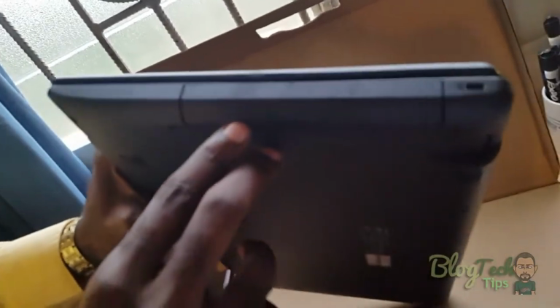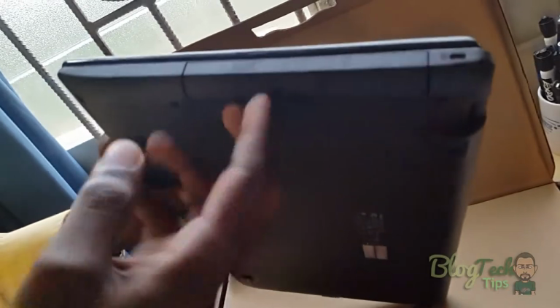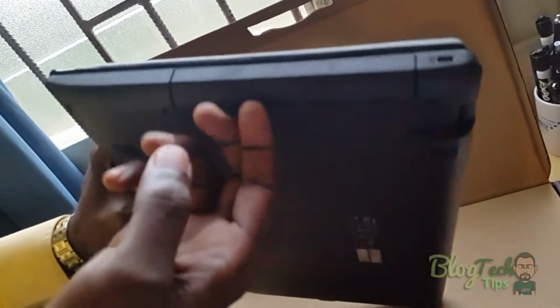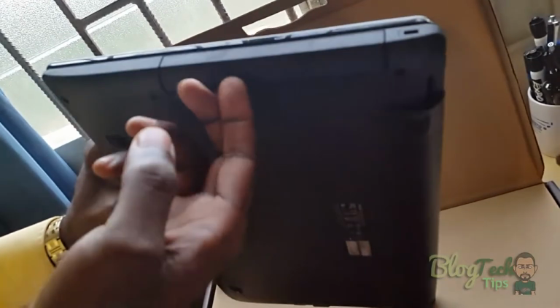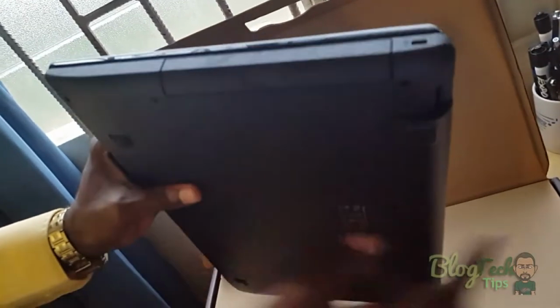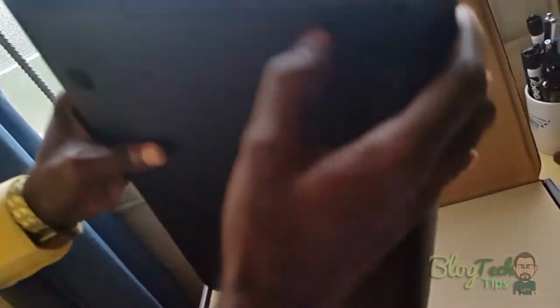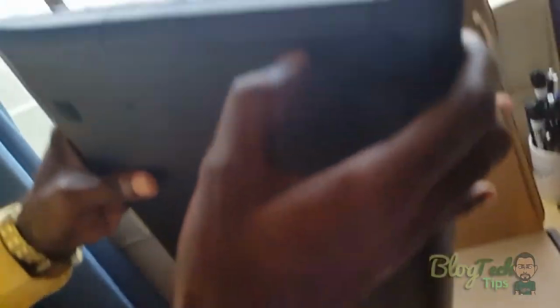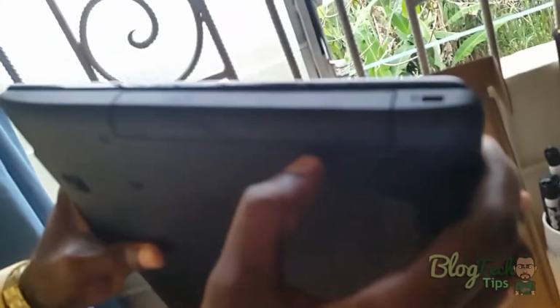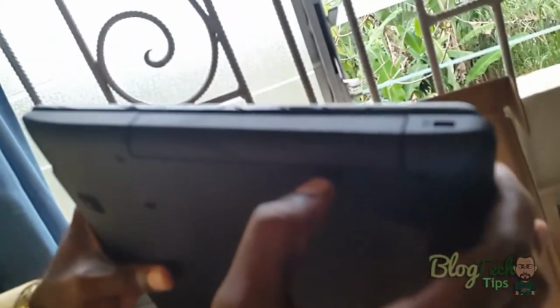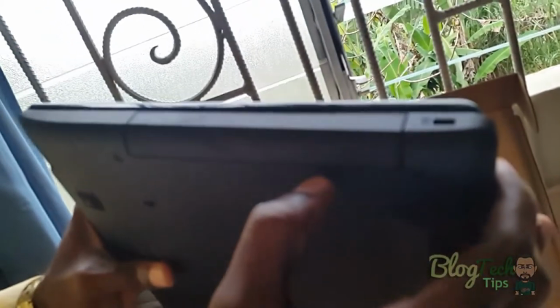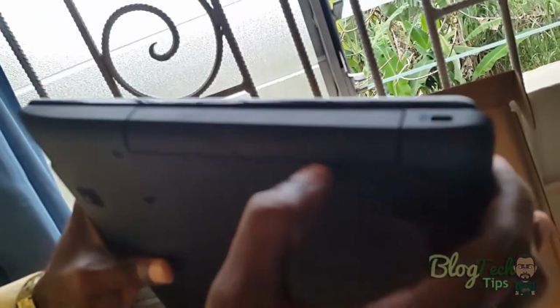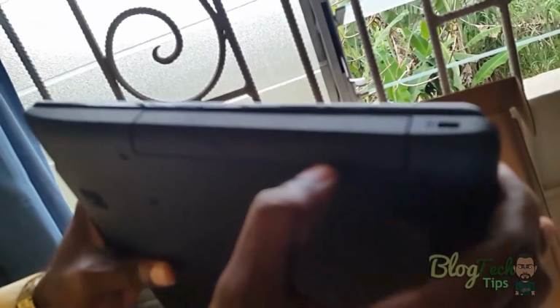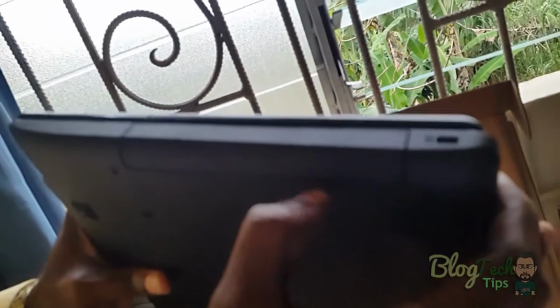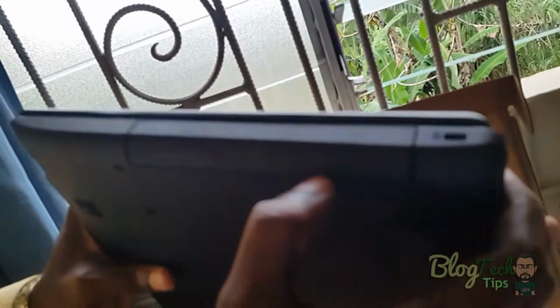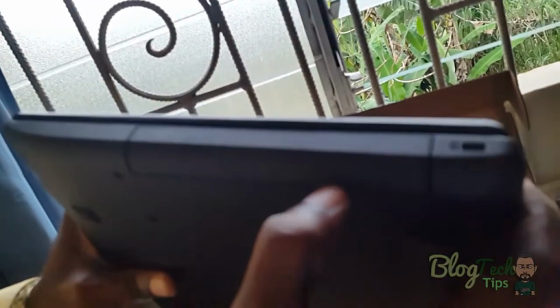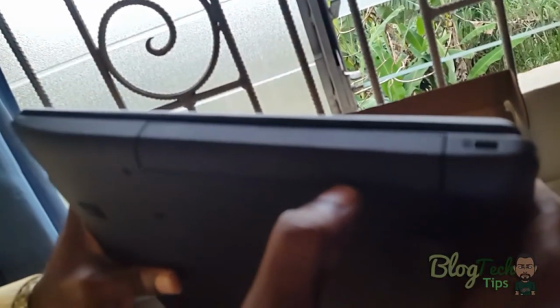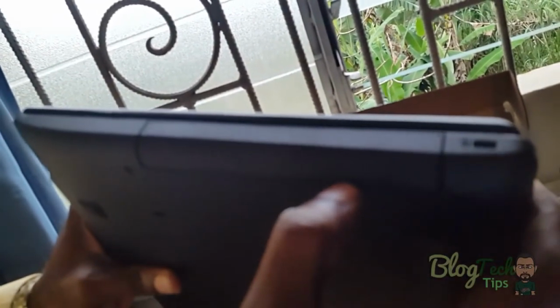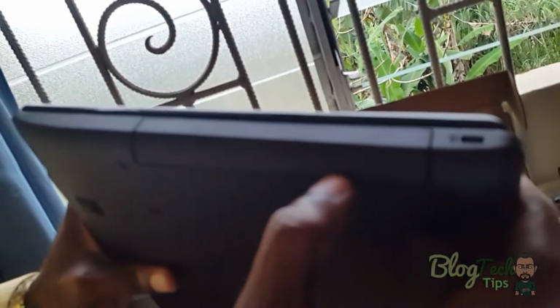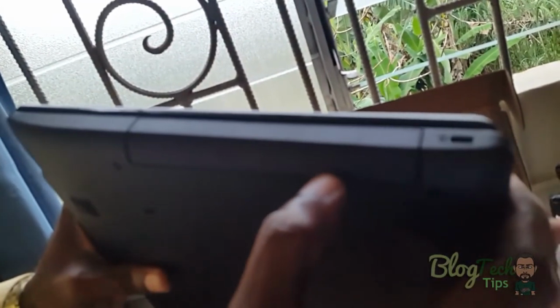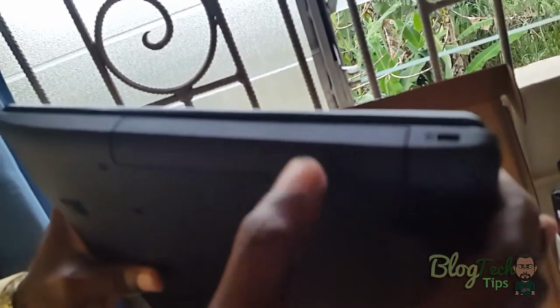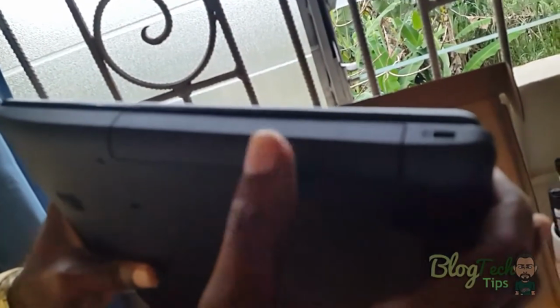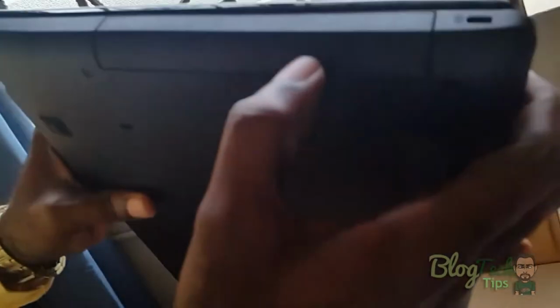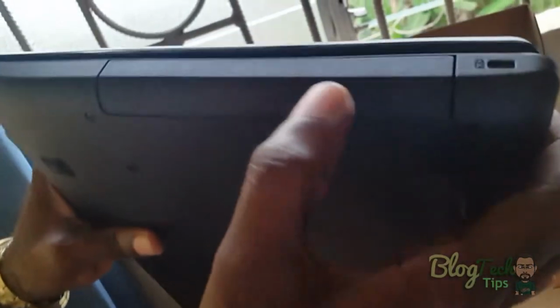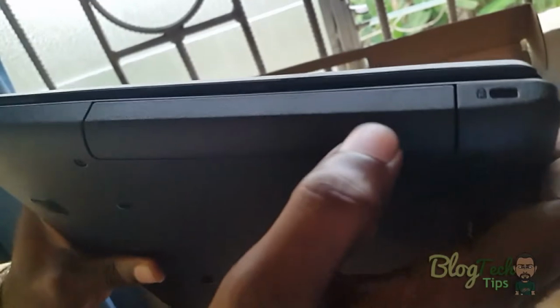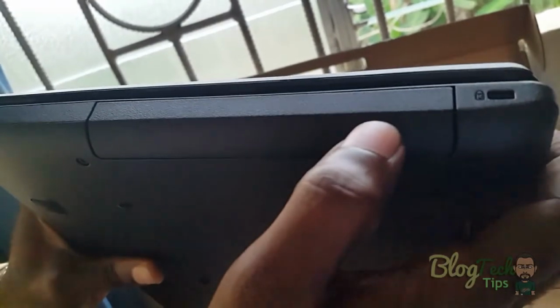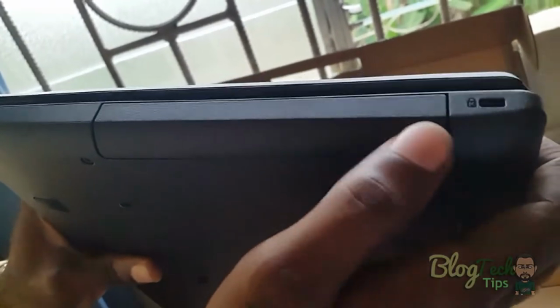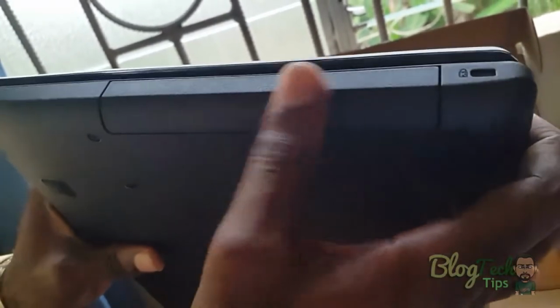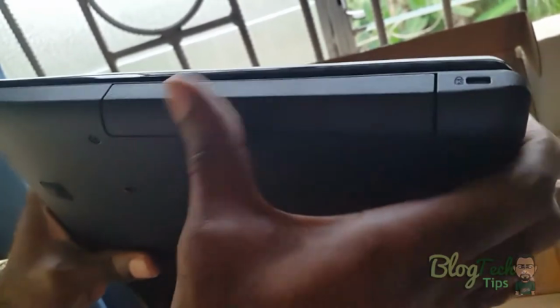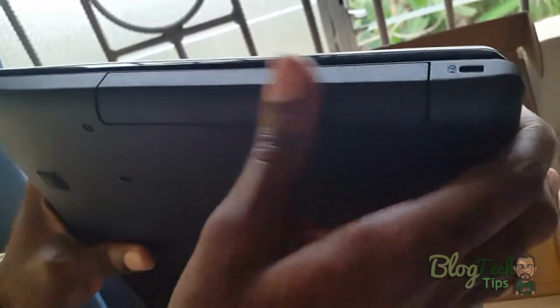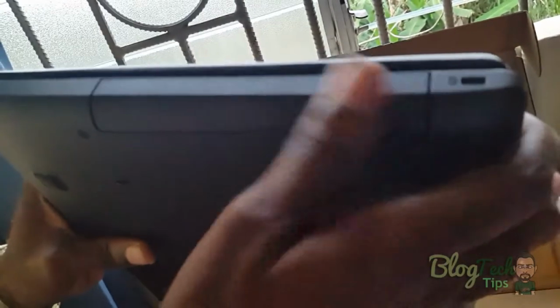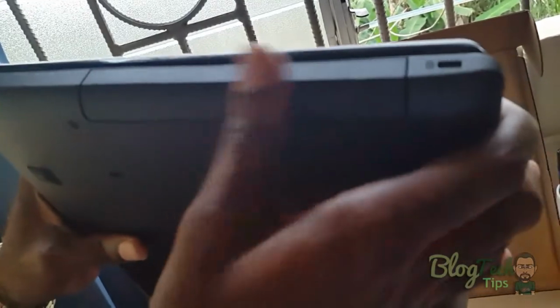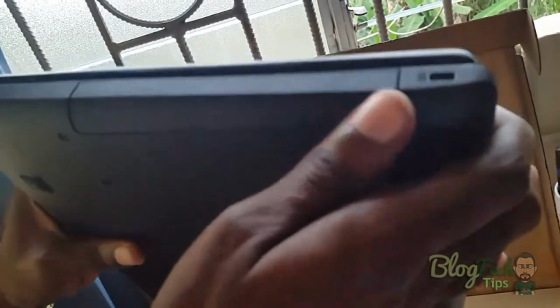On the front there's what looks like a memory card slot for a full SD card. On the side we have what seems to be spacing for a DVD drive, but as I said it doesn't come with a DVD drive — there's no button, so it basically just seems to be a placeholder.